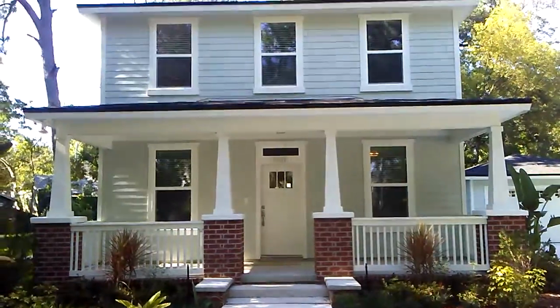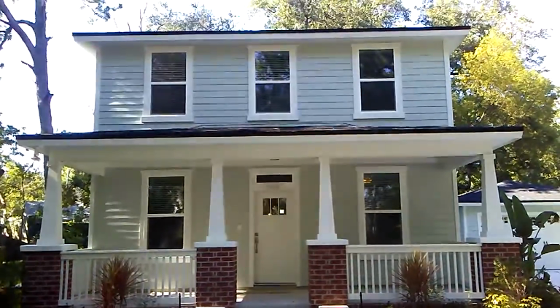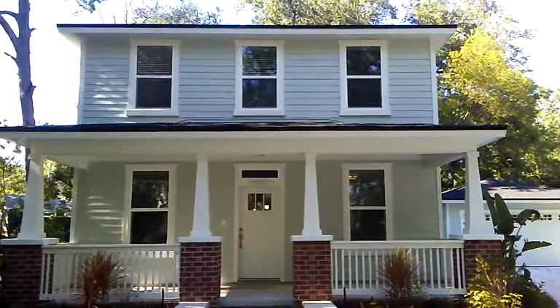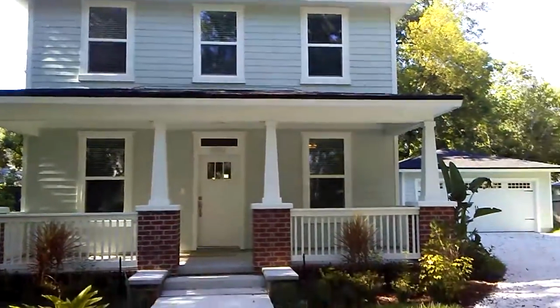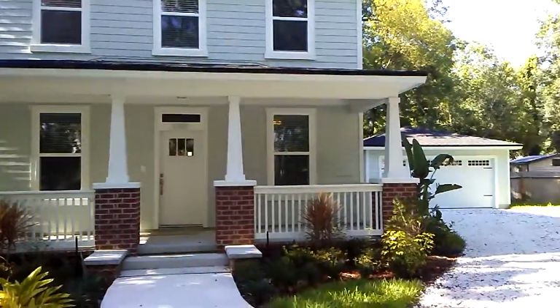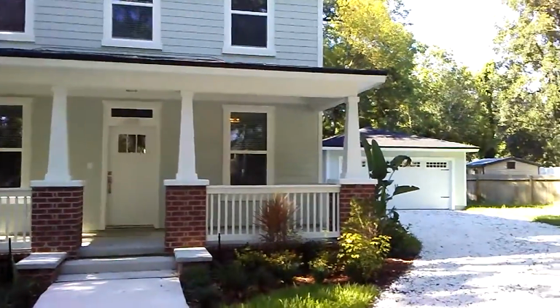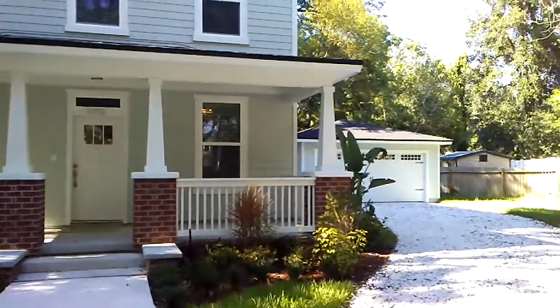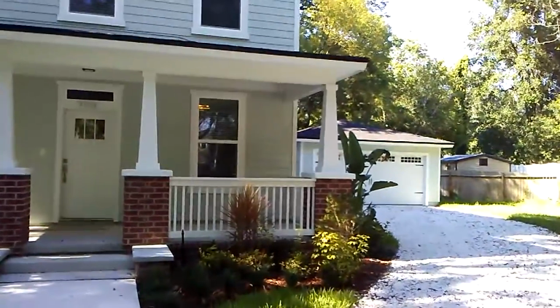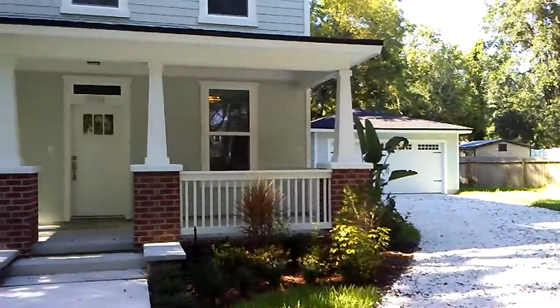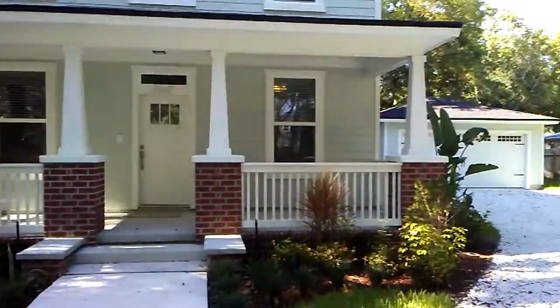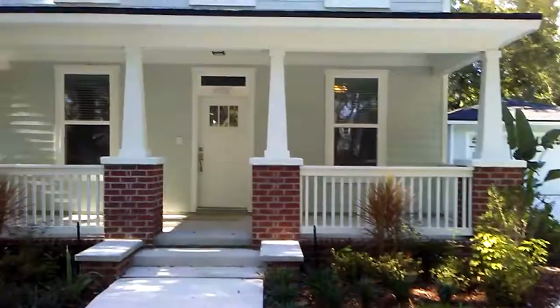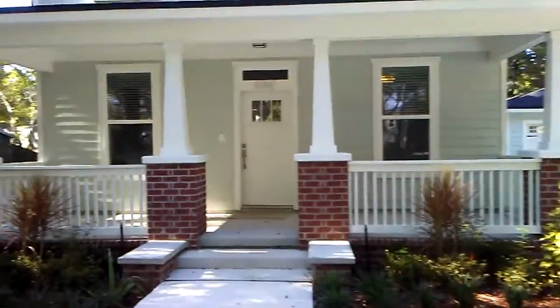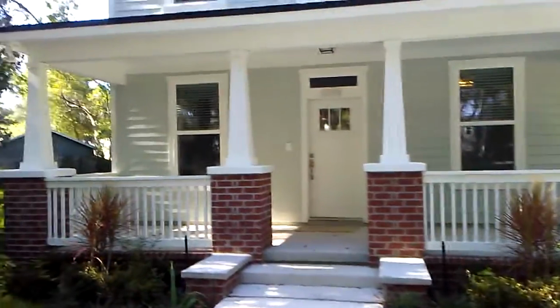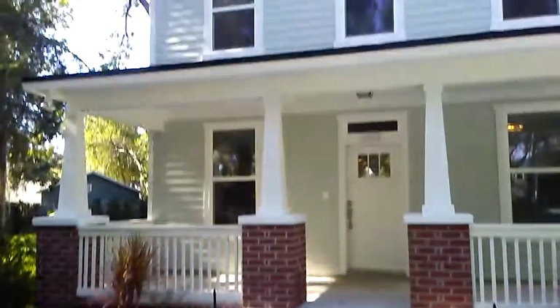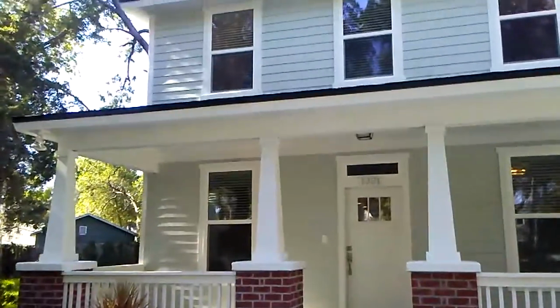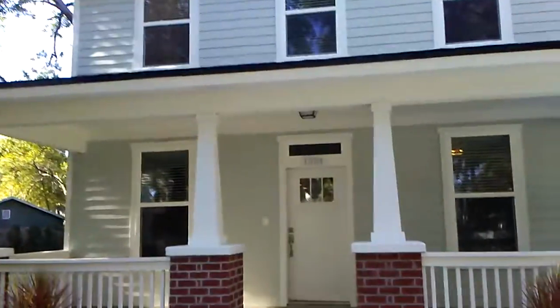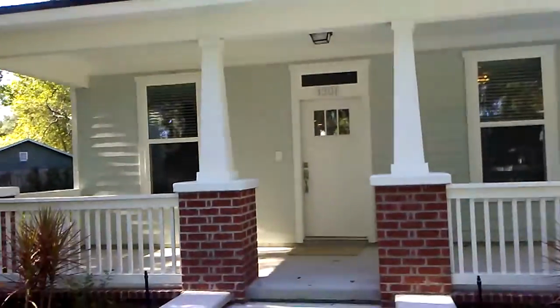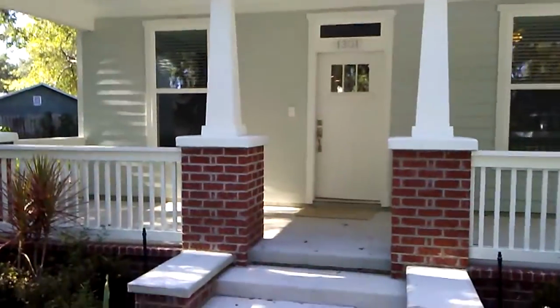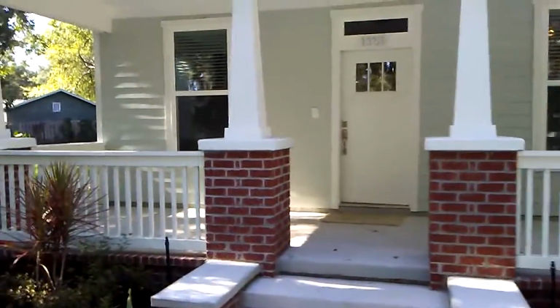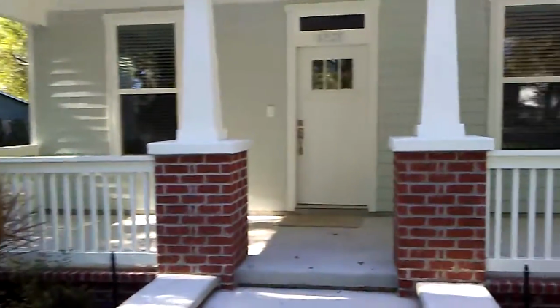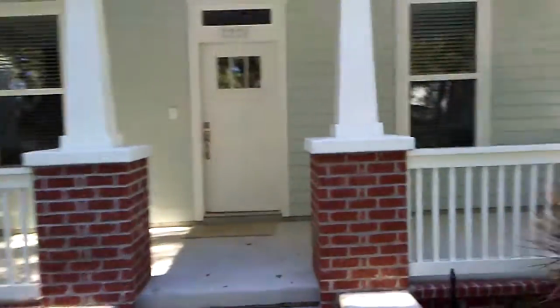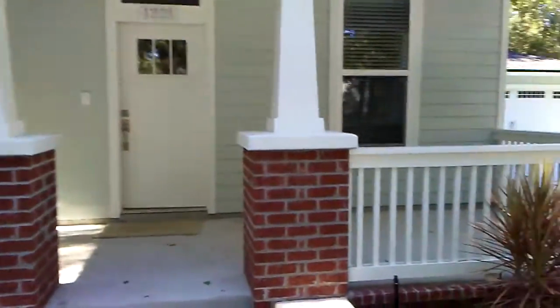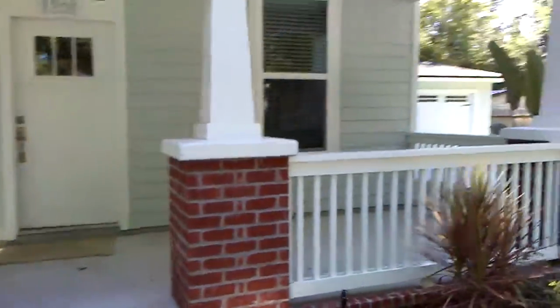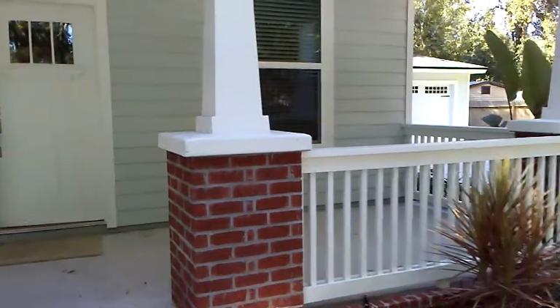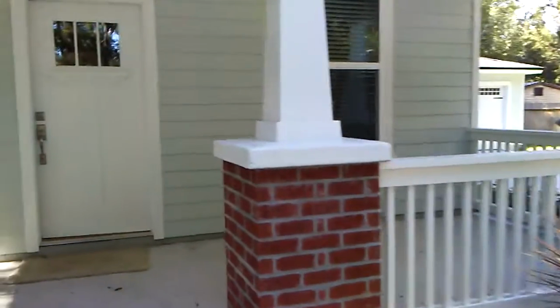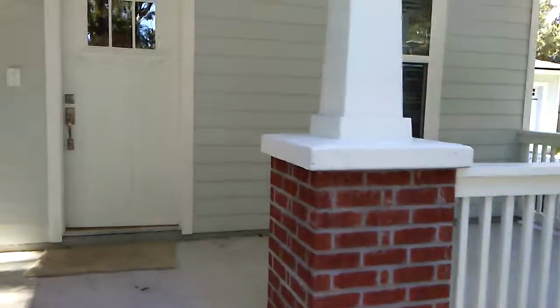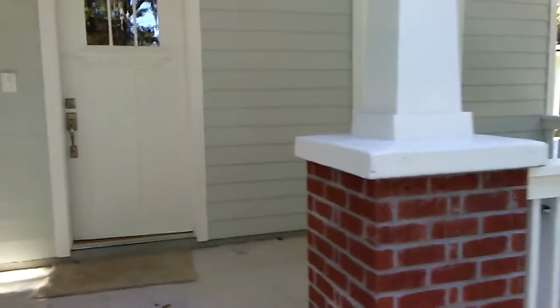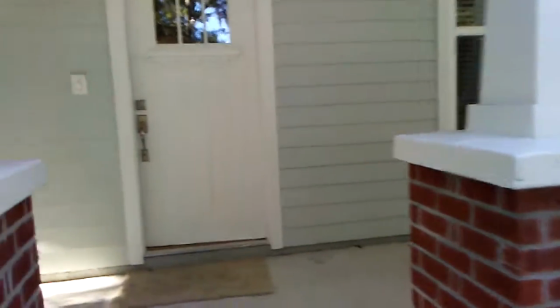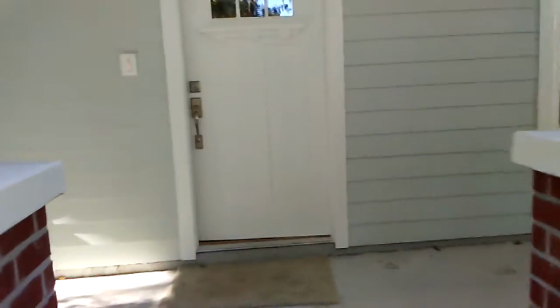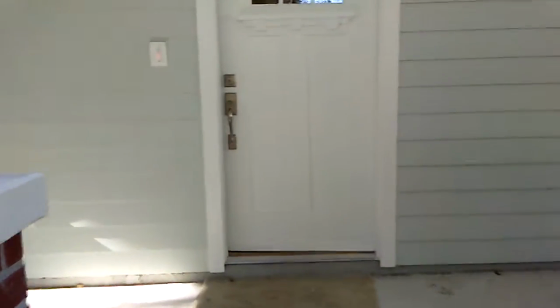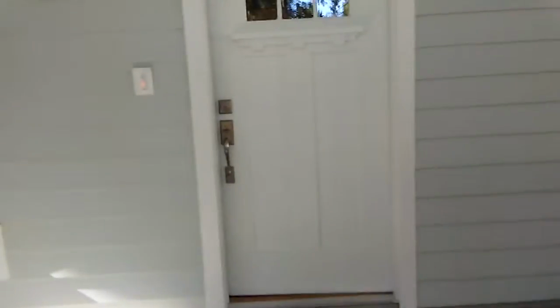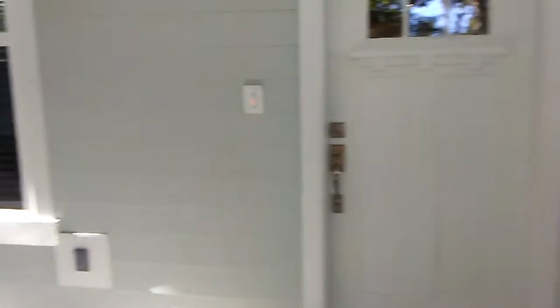Hey, it's John with JWB at 1301 Sydney Place in Riverside Jacksonville for a final walkthrough. This is a new construction home we have just finished and it is for sale. It is a four-bedroom, three-bath and is 2,312 heated and cooled square feet.